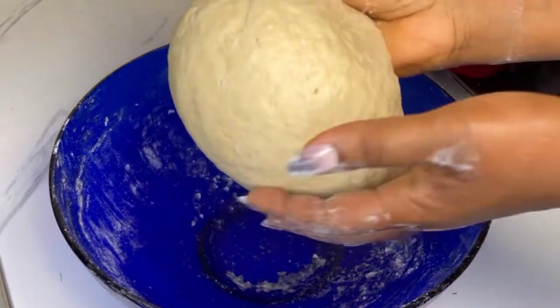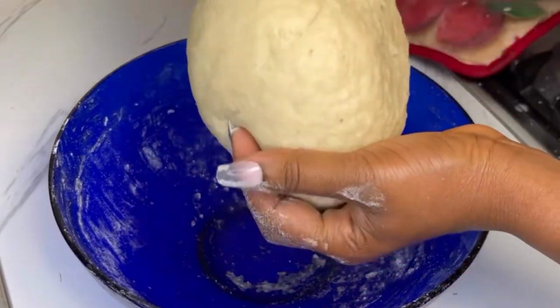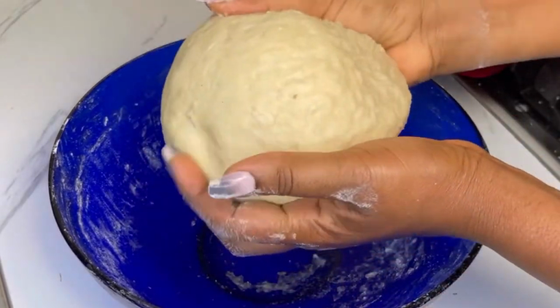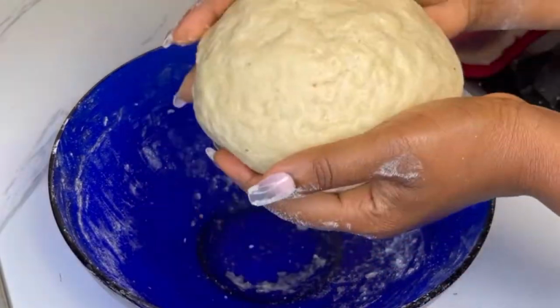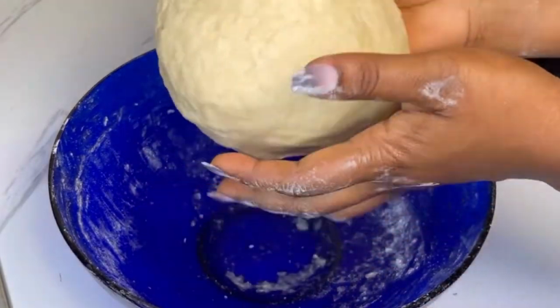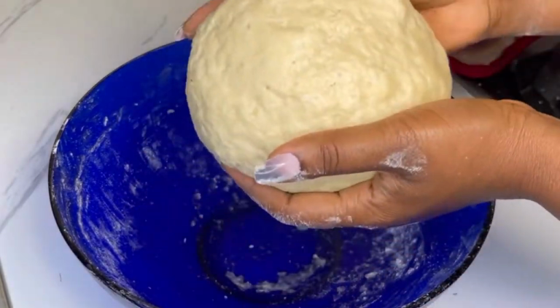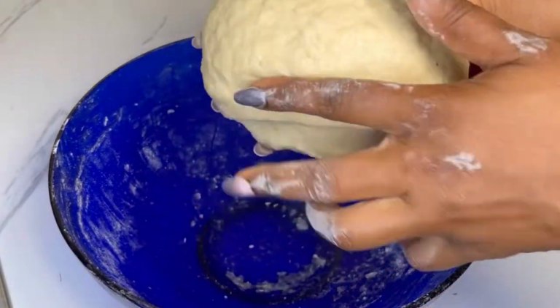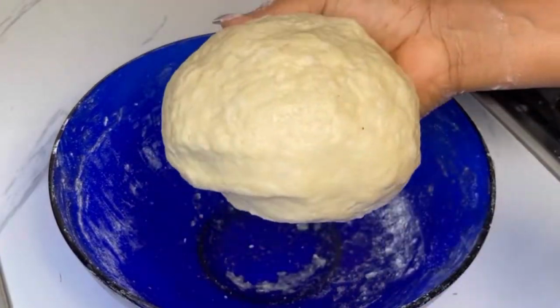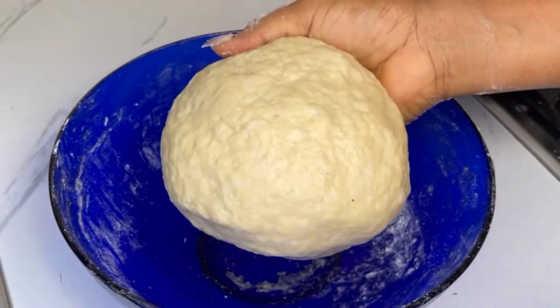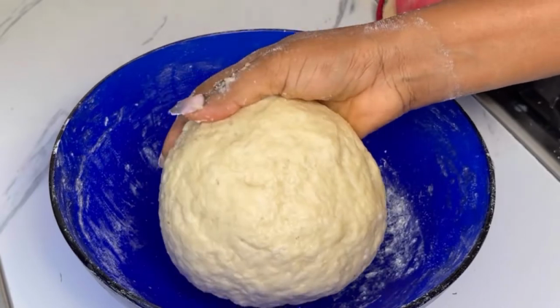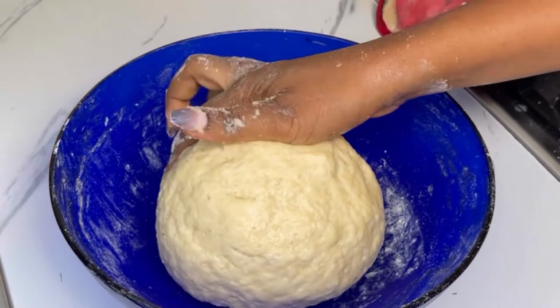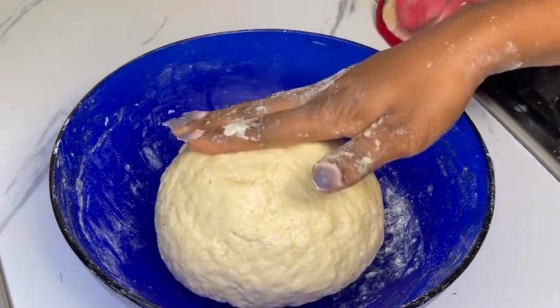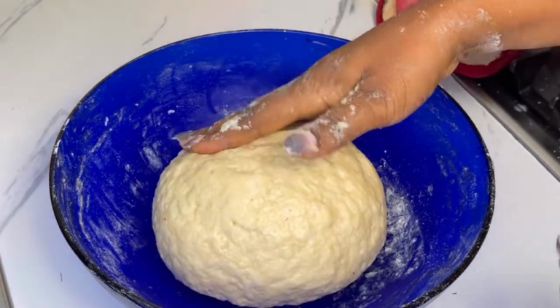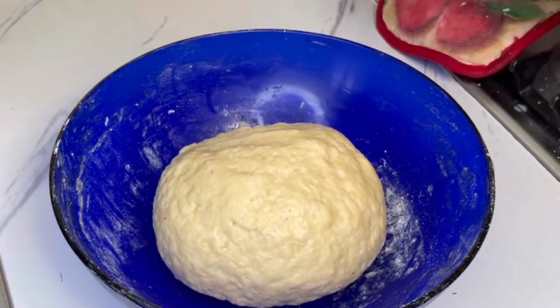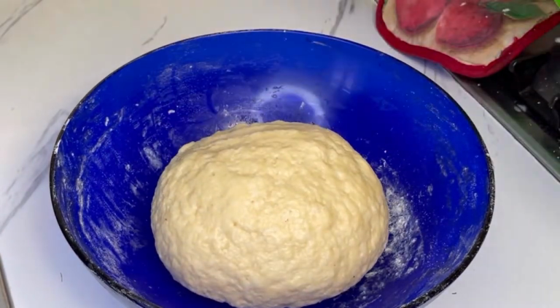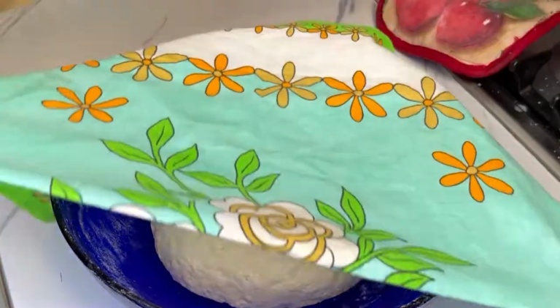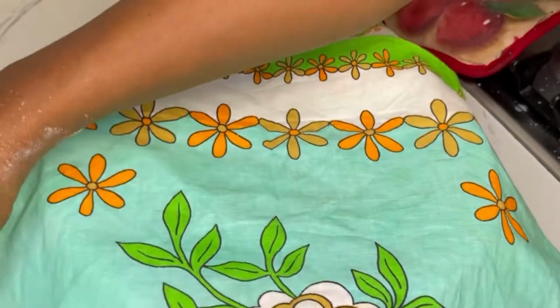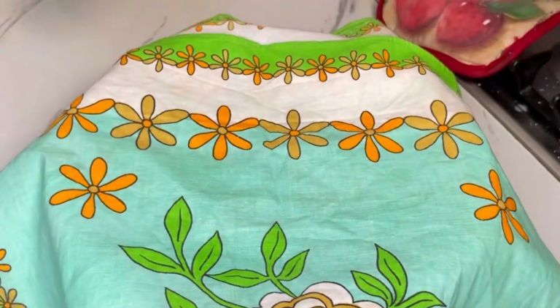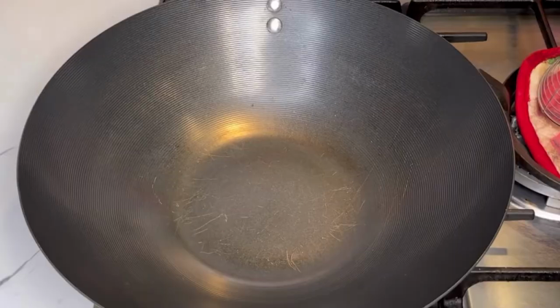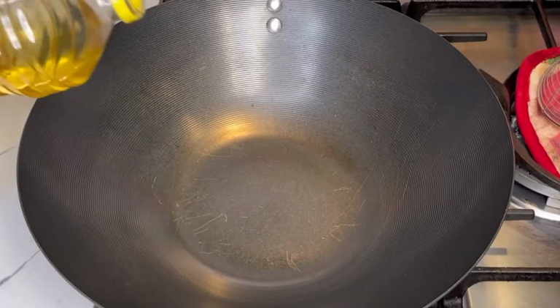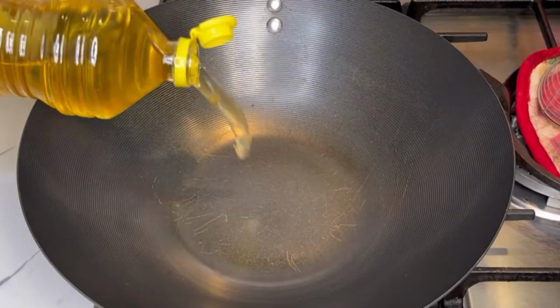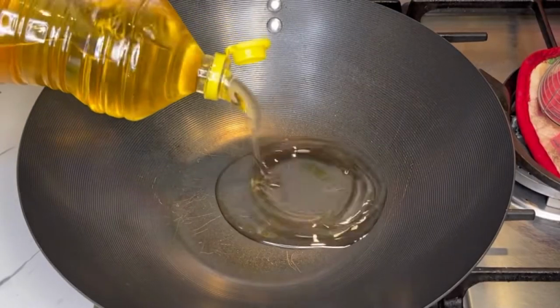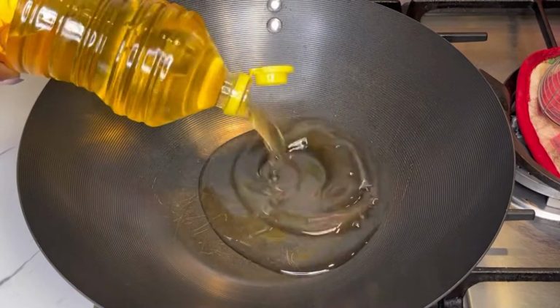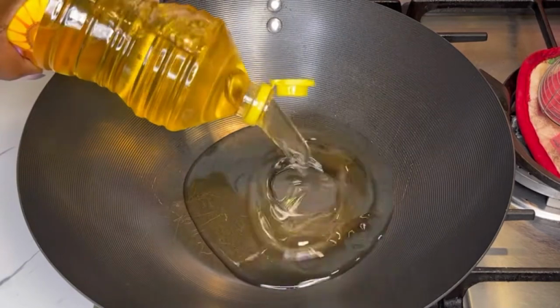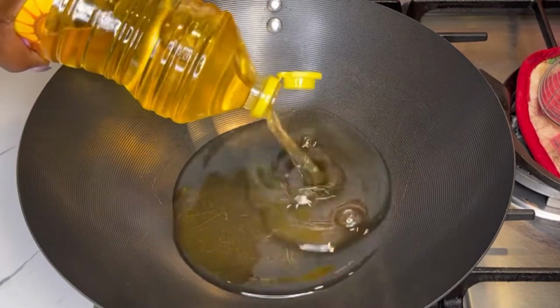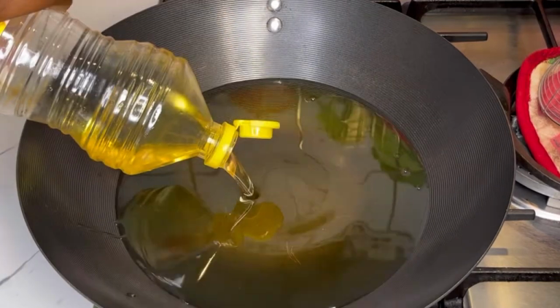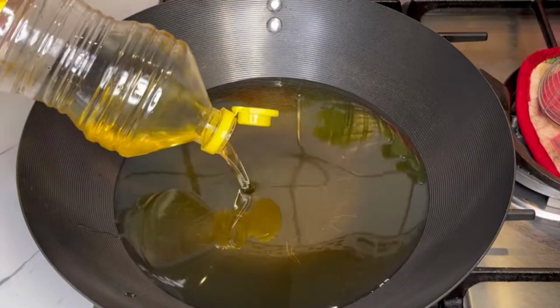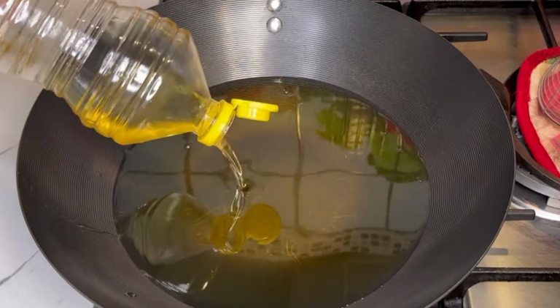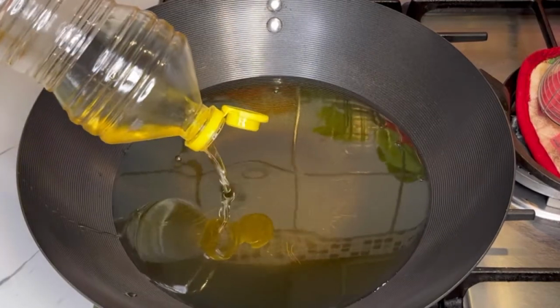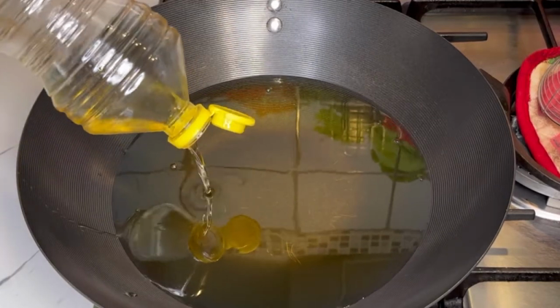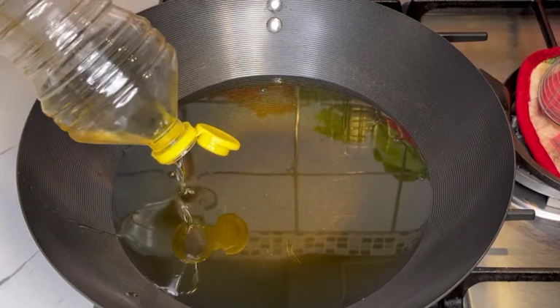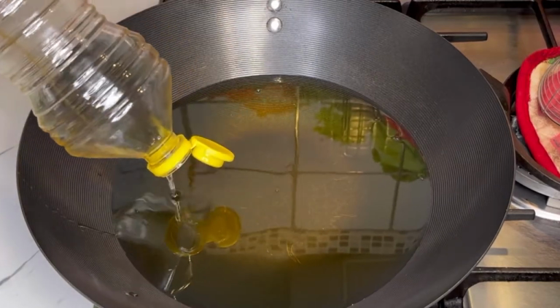Once it comes together and forms a dough like this, don't overwork it. Cover it with a clean film or a kitchen napkin and then let it sit for at least 15 minutes before moving to the next step. After 15 minutes, go ahead and preheat your oil.